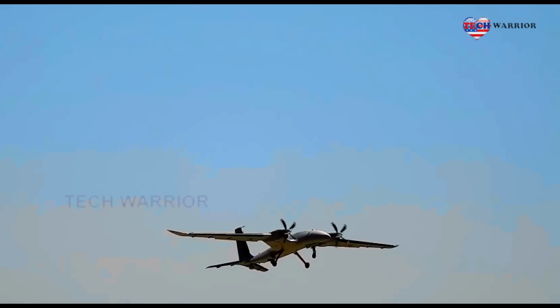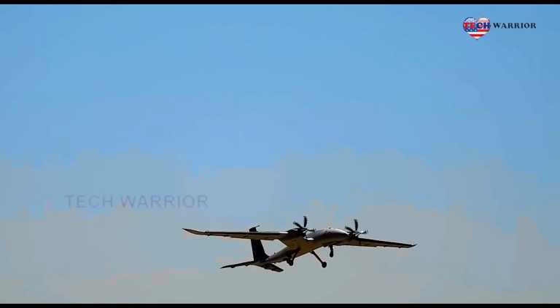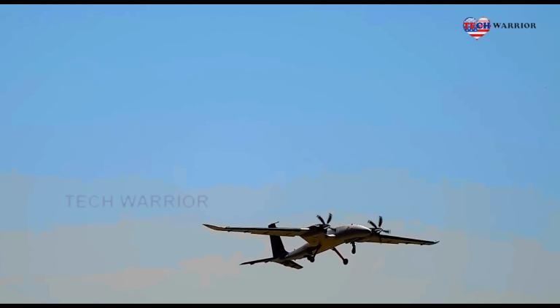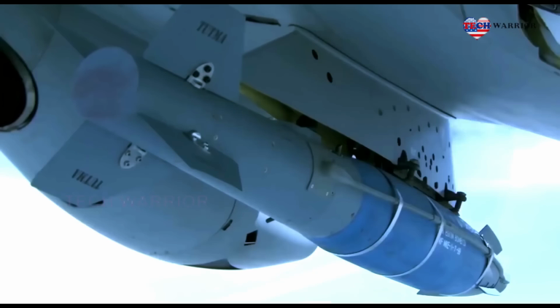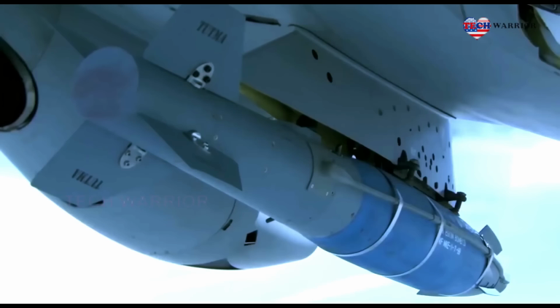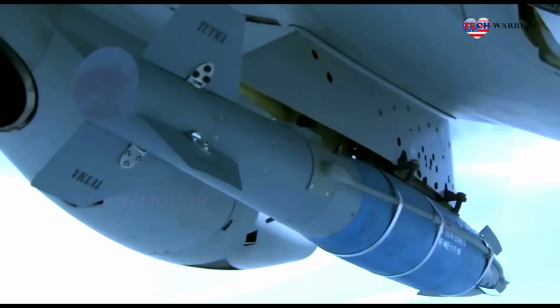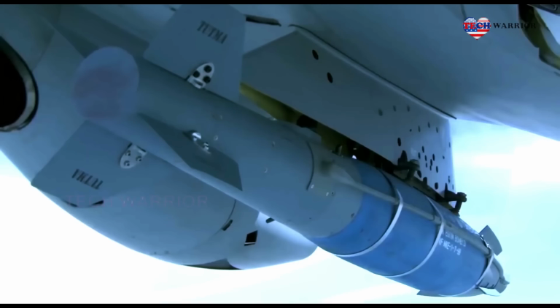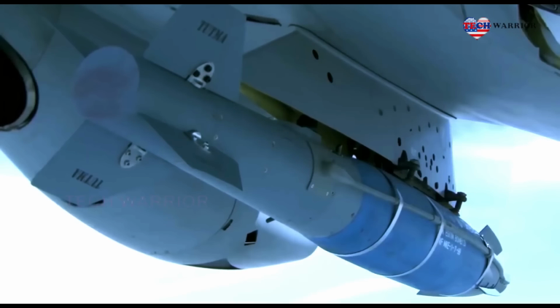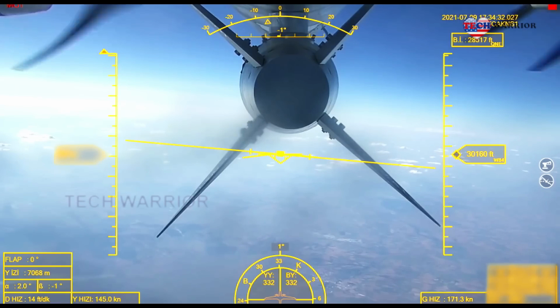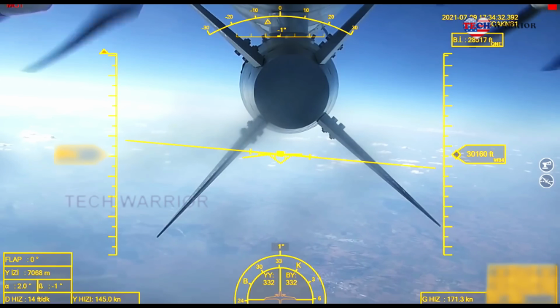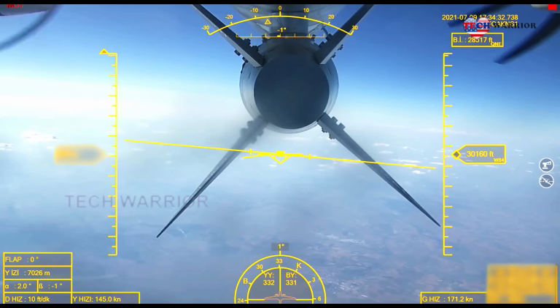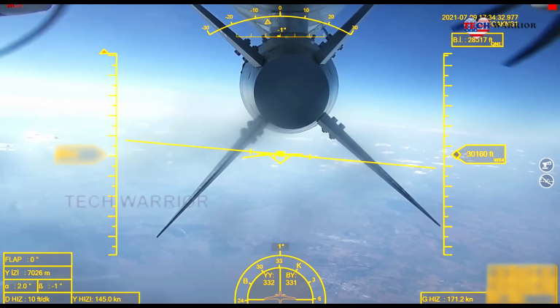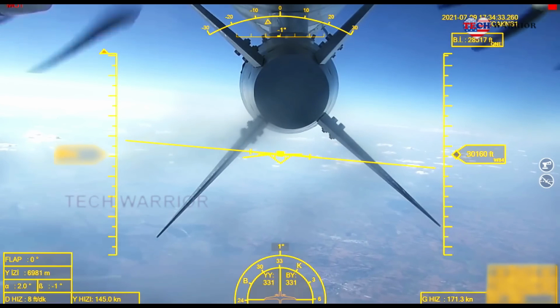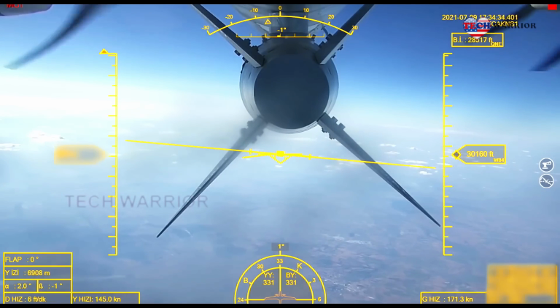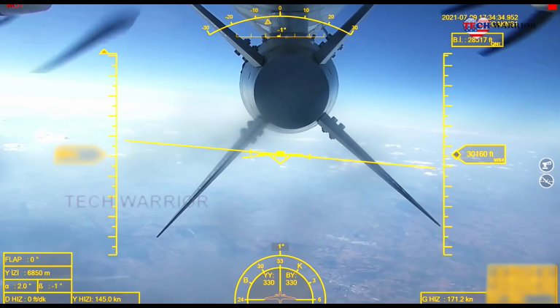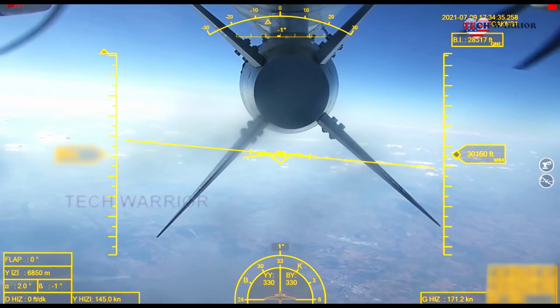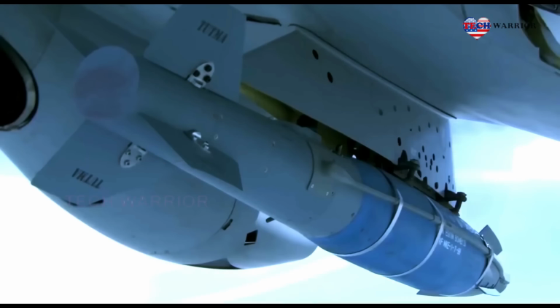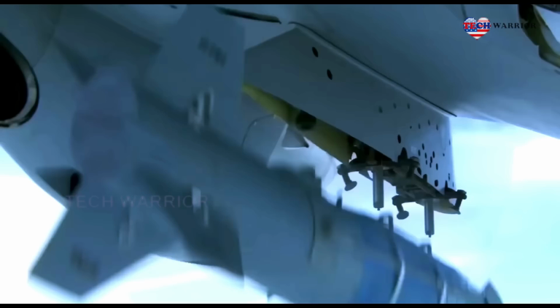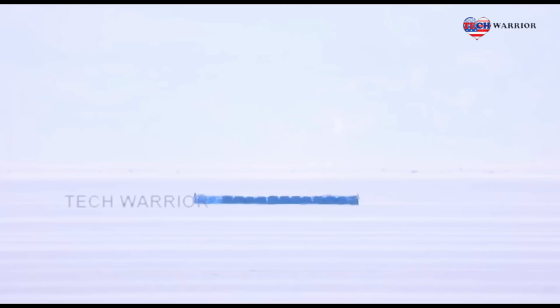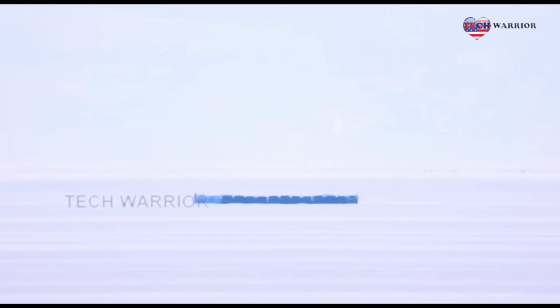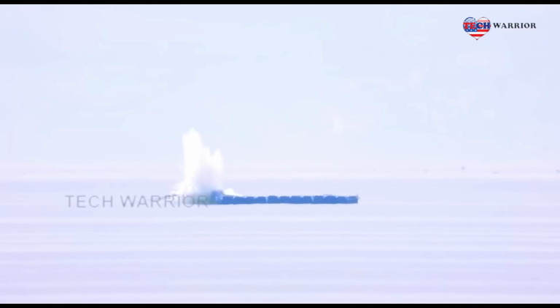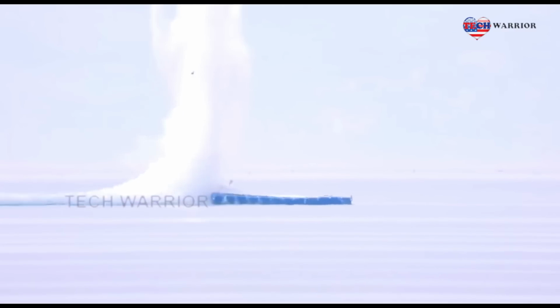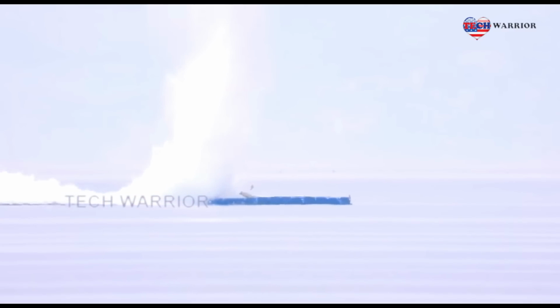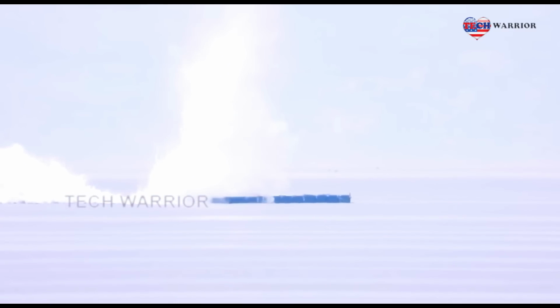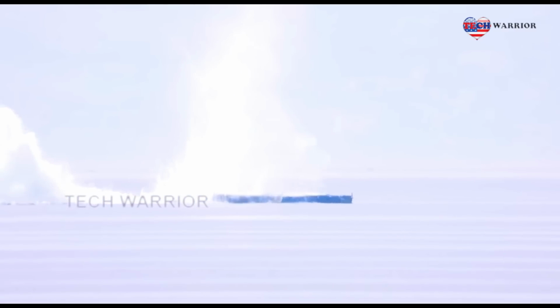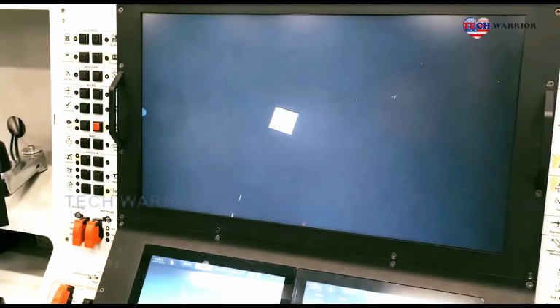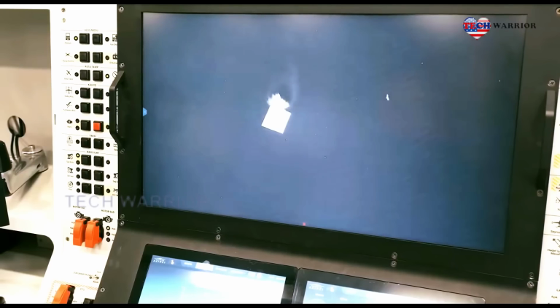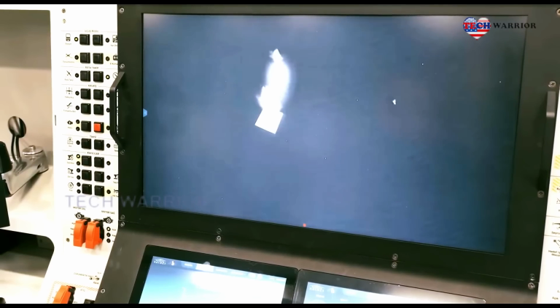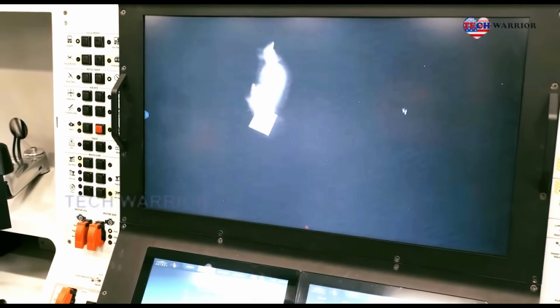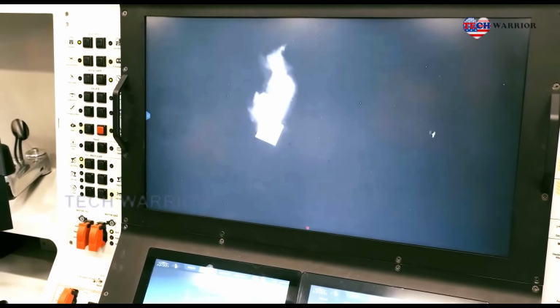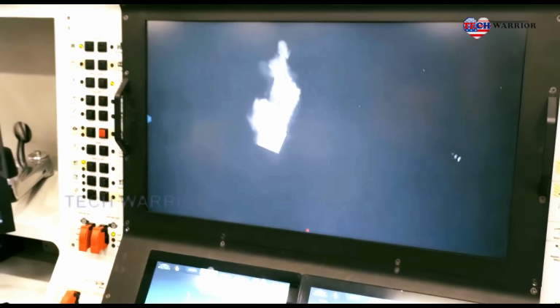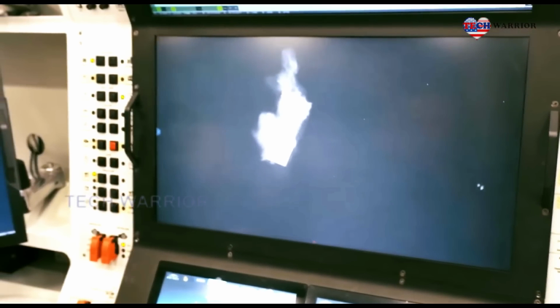Another unmanned aerial vehicle tested with TBIR-82 is the Xgungor, developed by Thai. In September 2020, a test firing was conducted with TBIR-82 from the Xgungor.